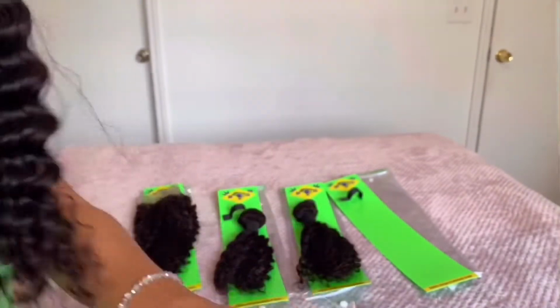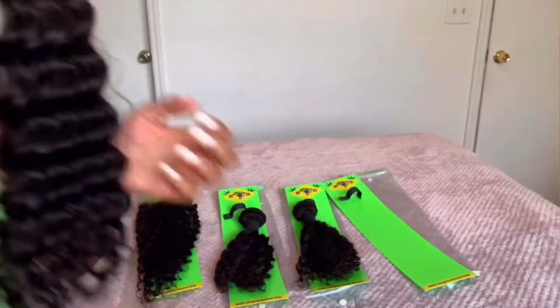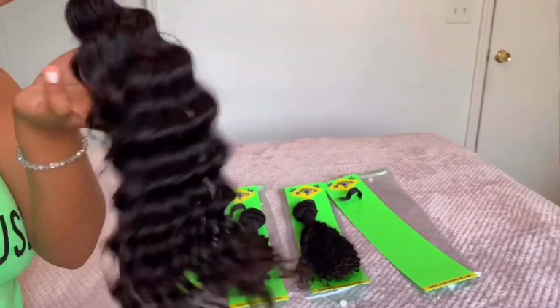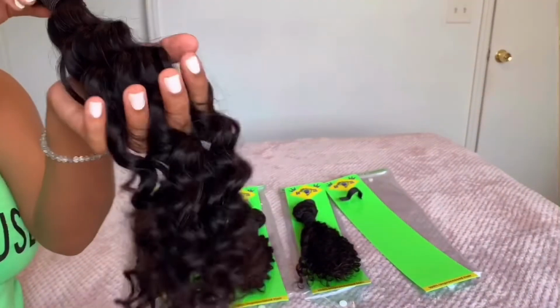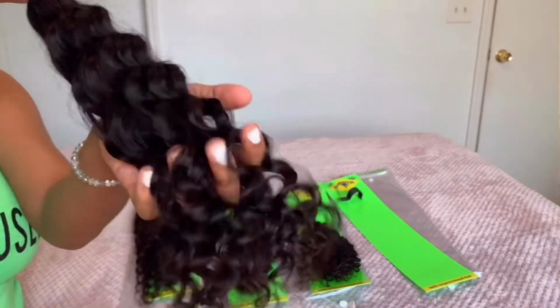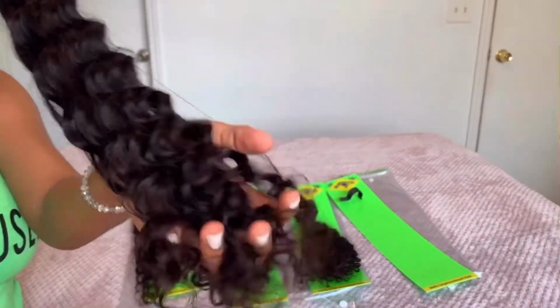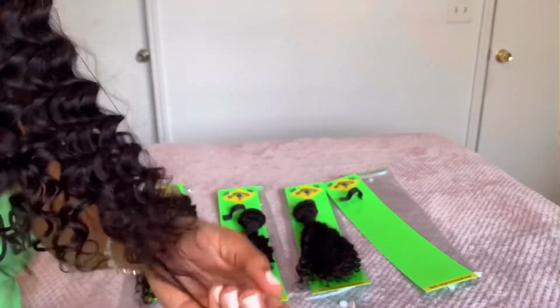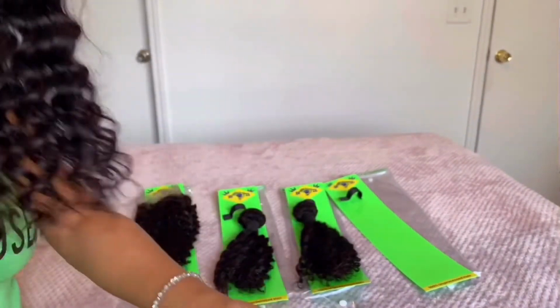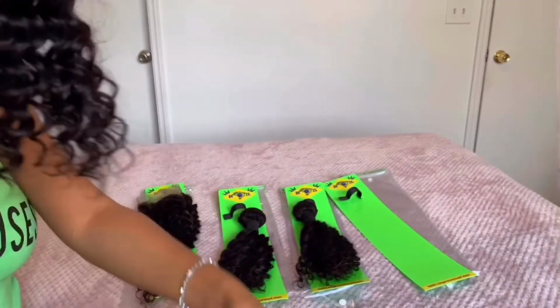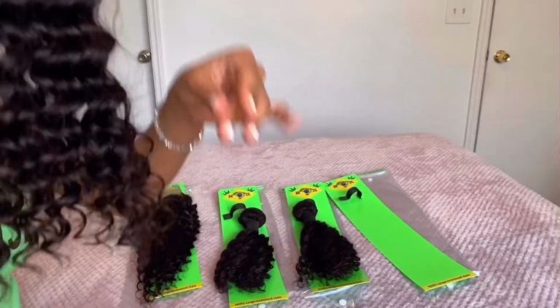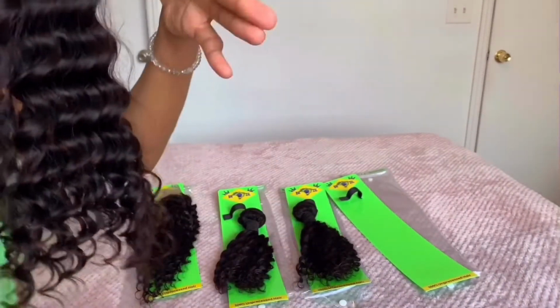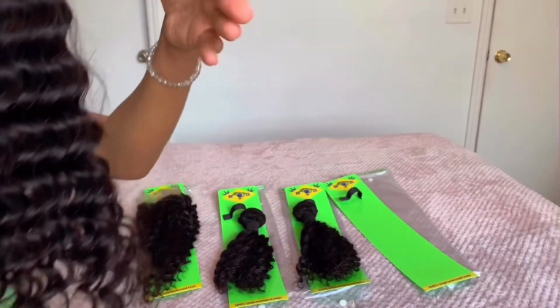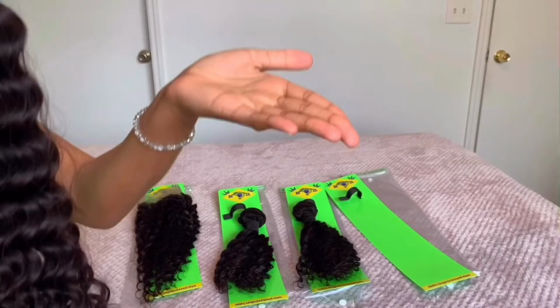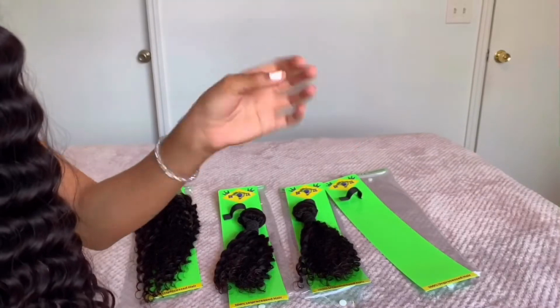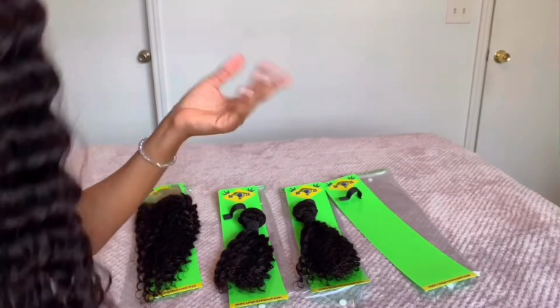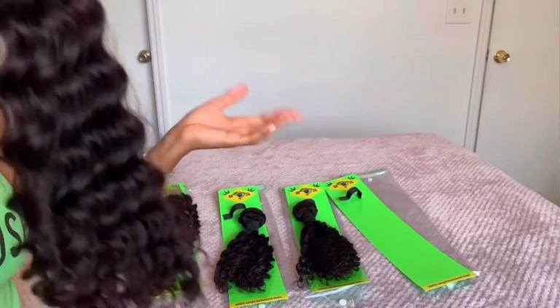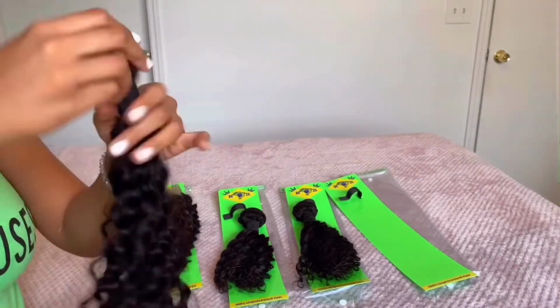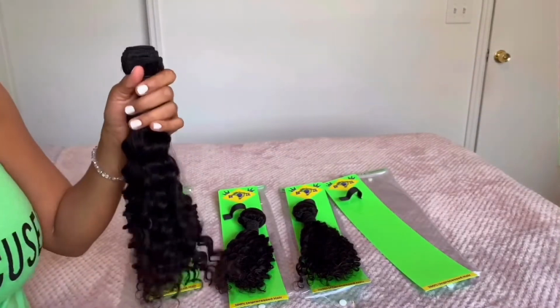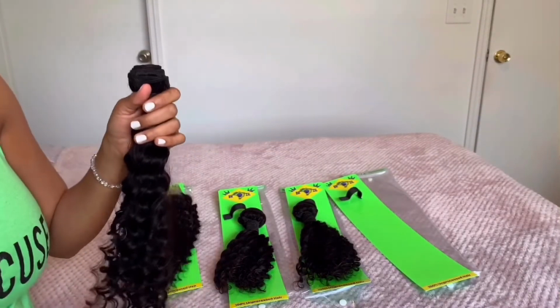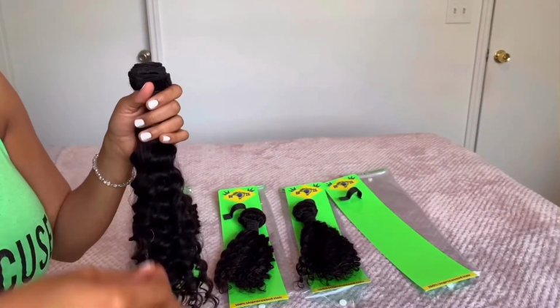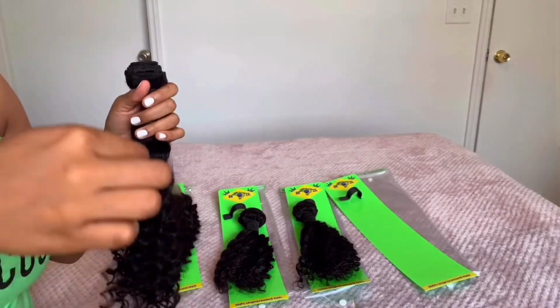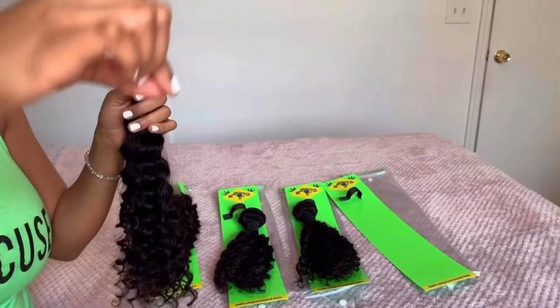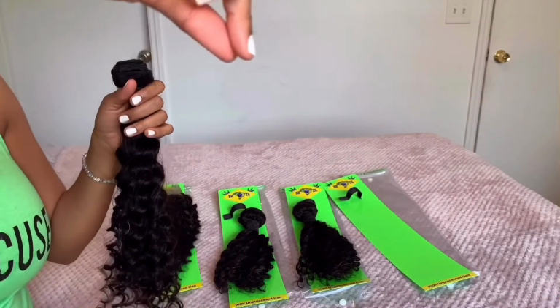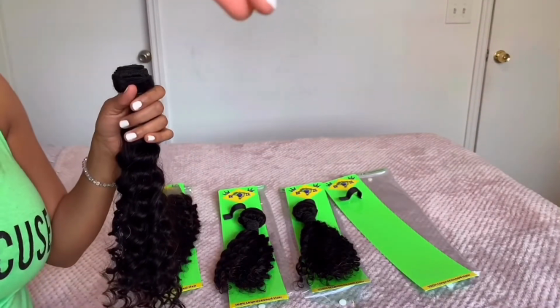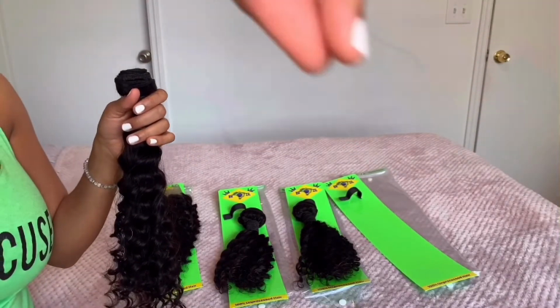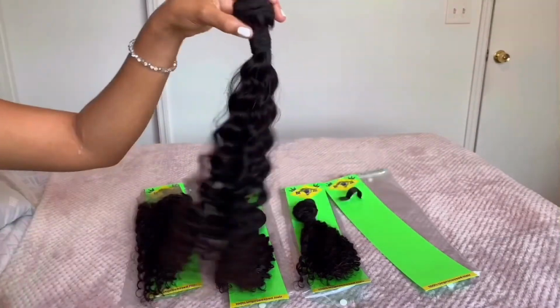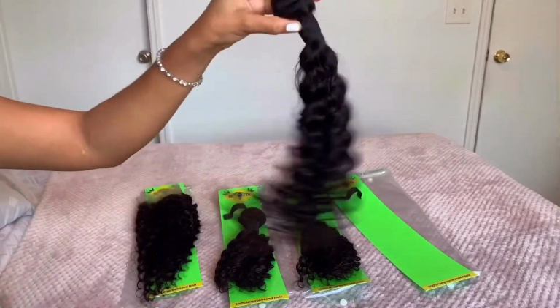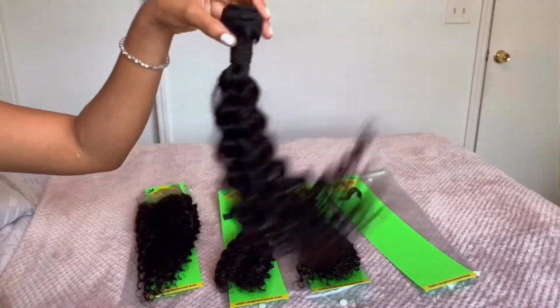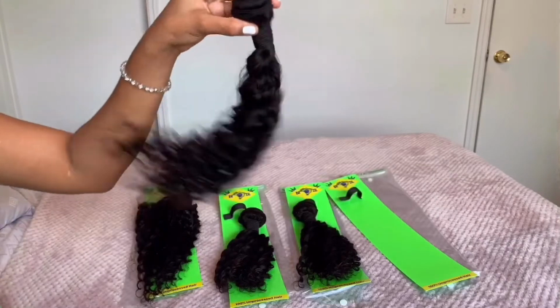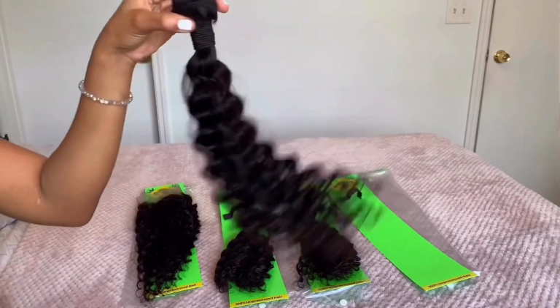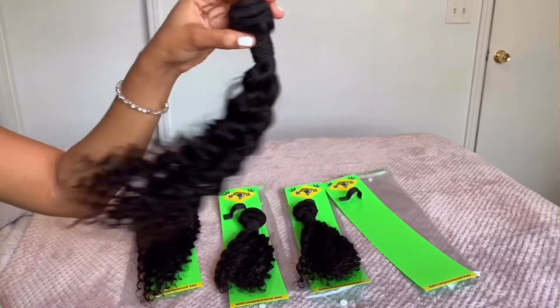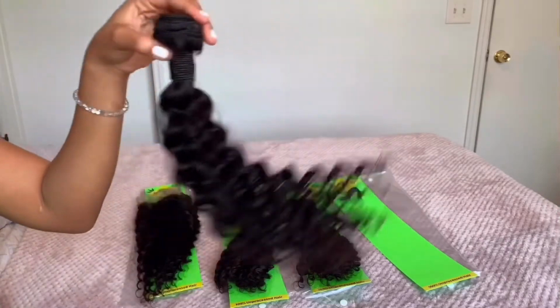I'm running my fingers through it as much as possible to test for shedding, and literally as you can see — one strand. You can't beat that.